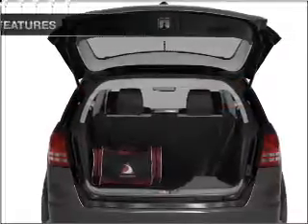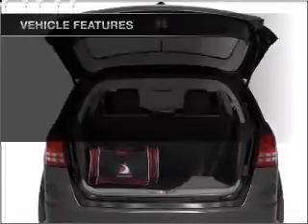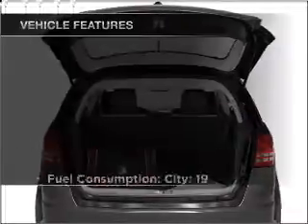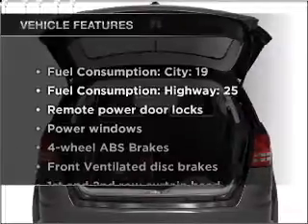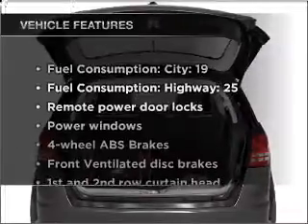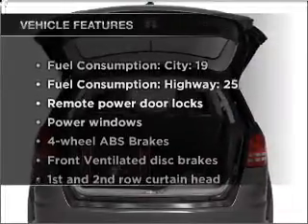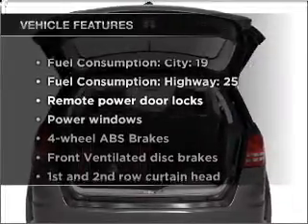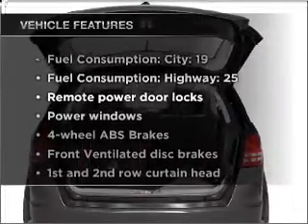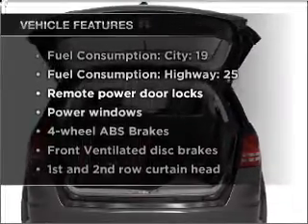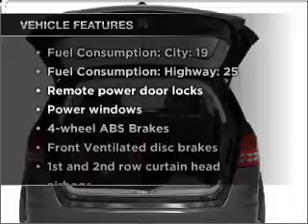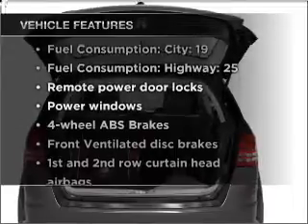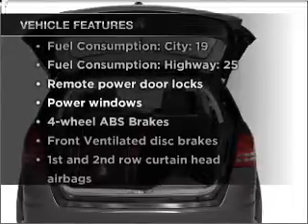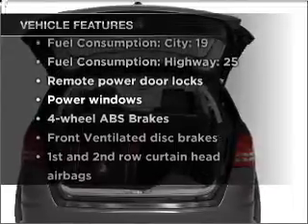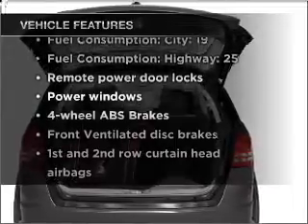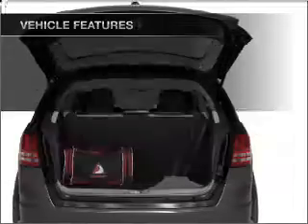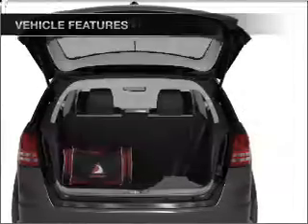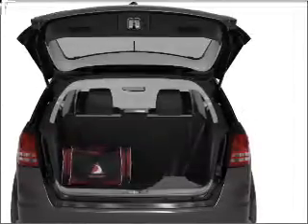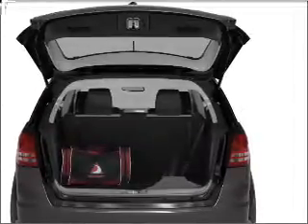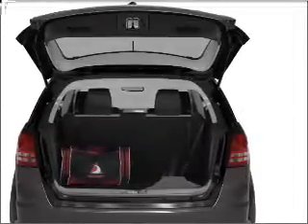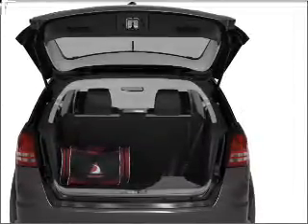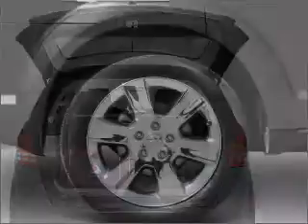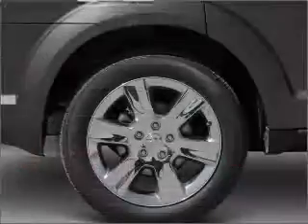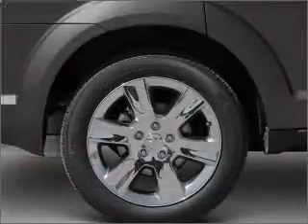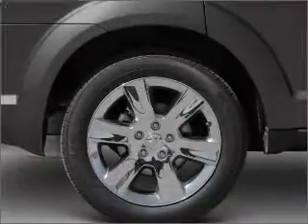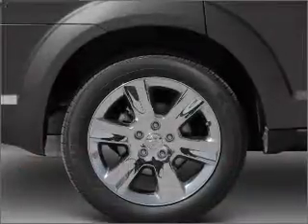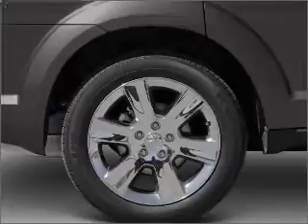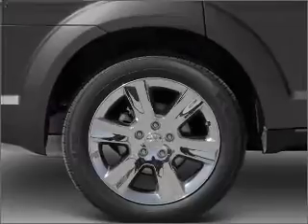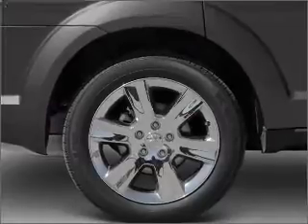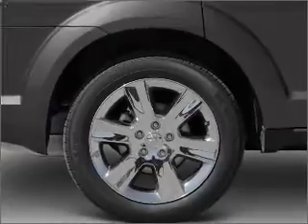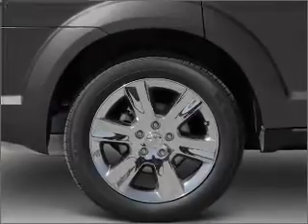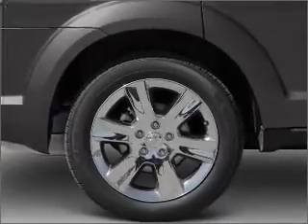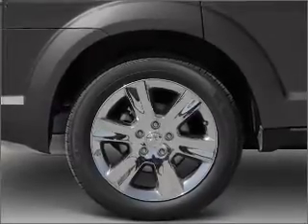Plus, enjoy these notable features that are included in this ride: air conditioning, power door locks, power windows, power steering, power mirrors, and AM-FM stereo with a CD player.